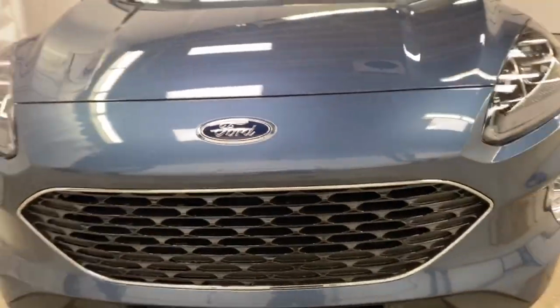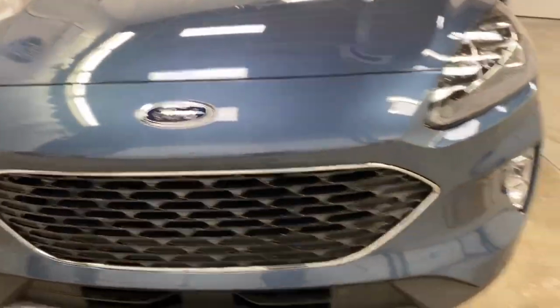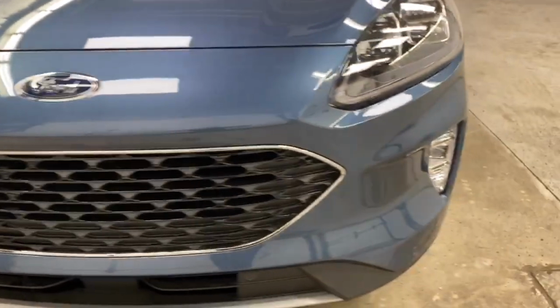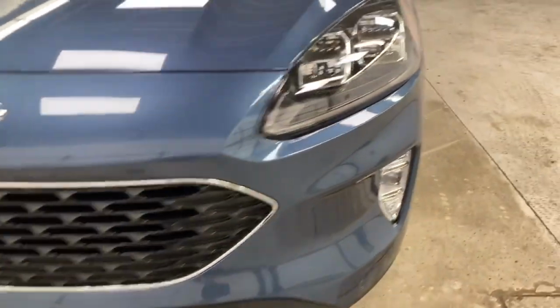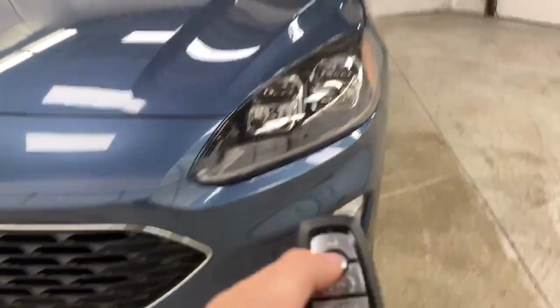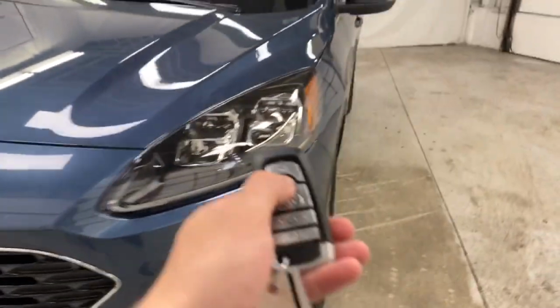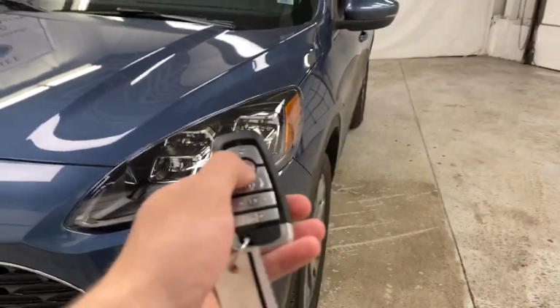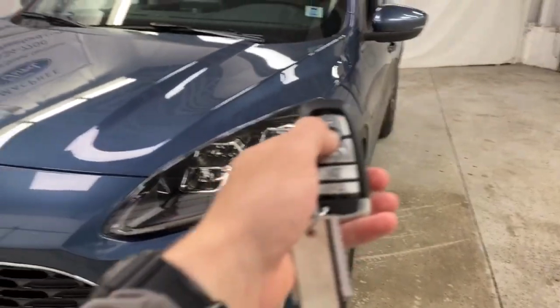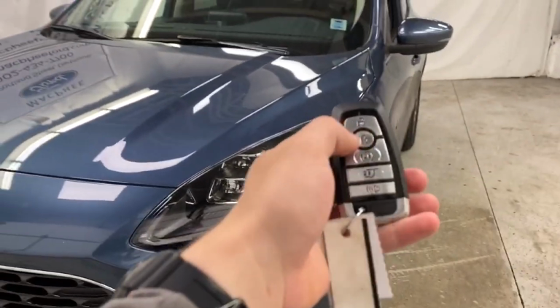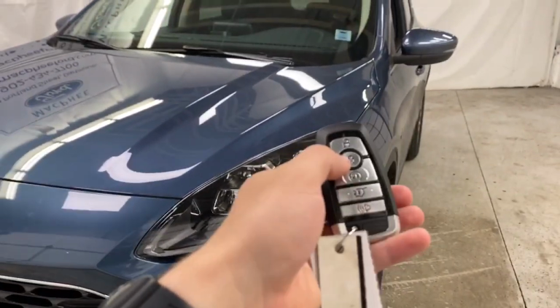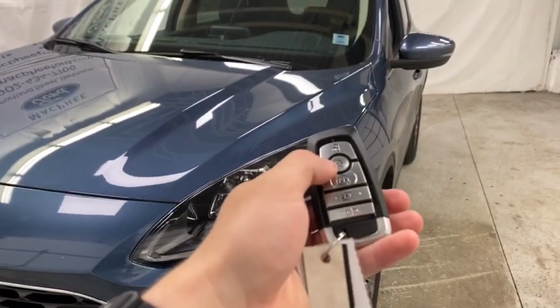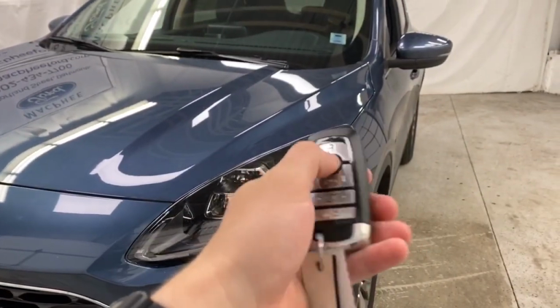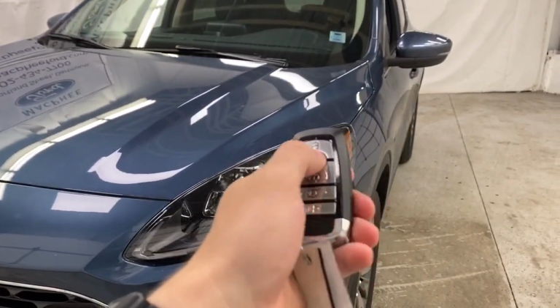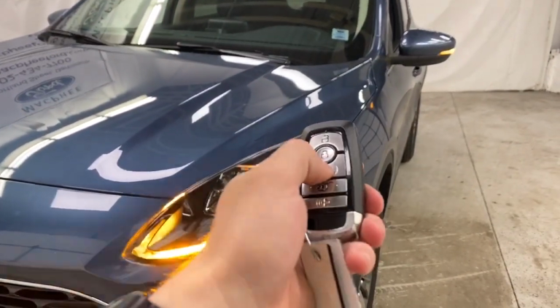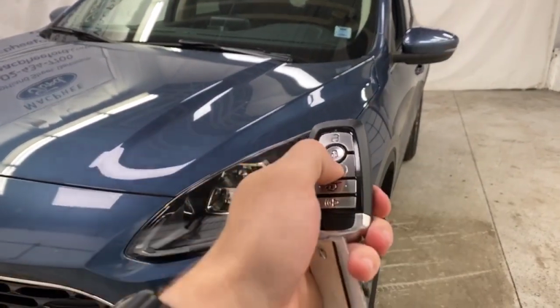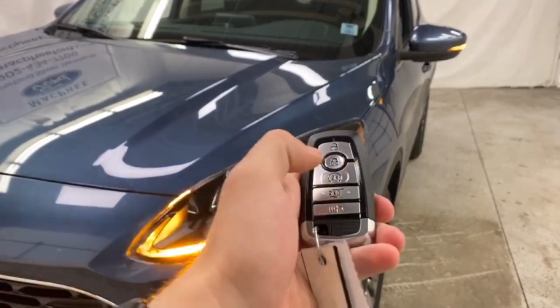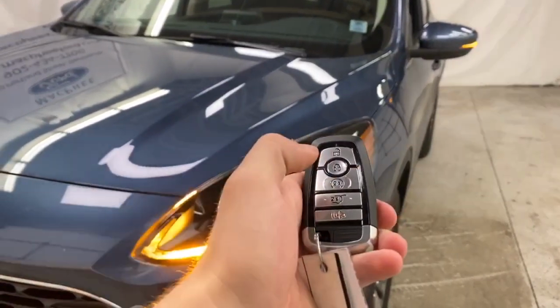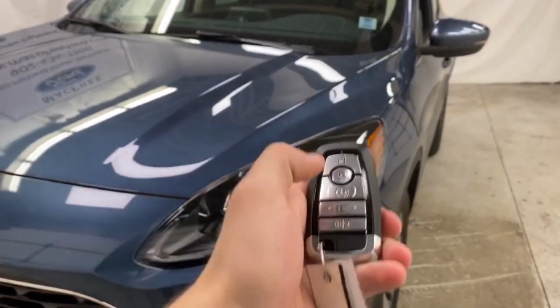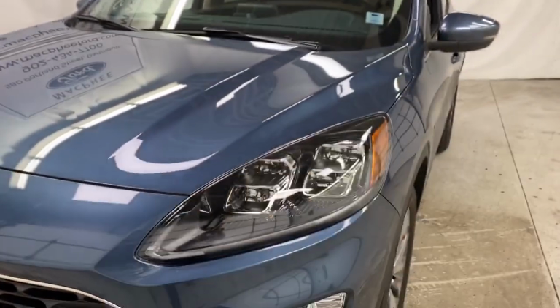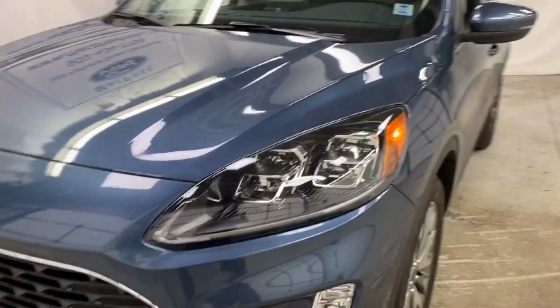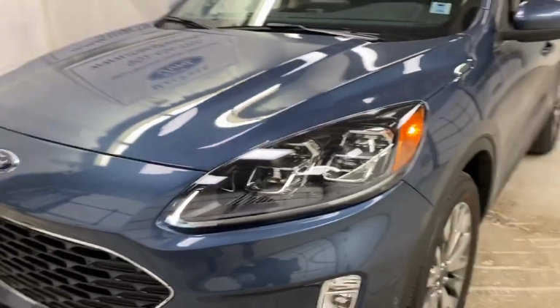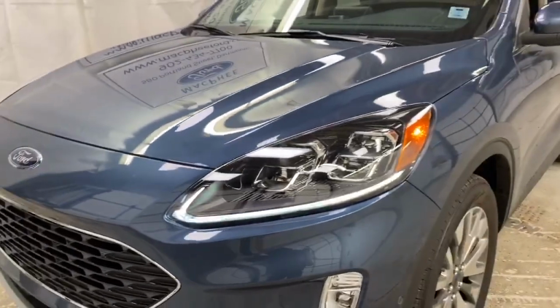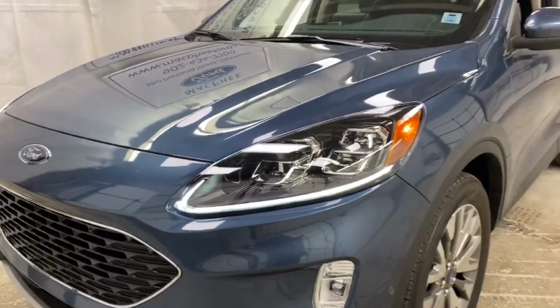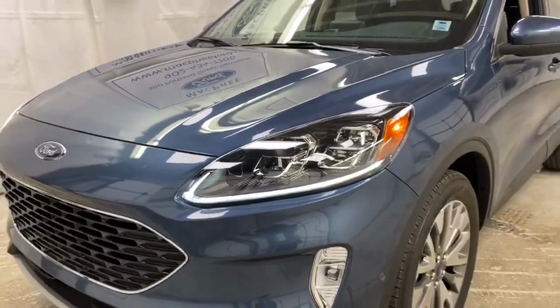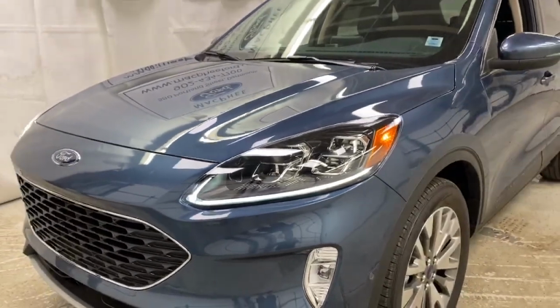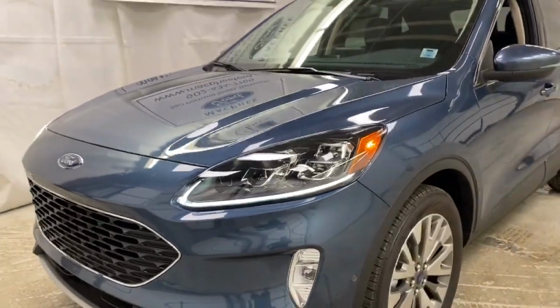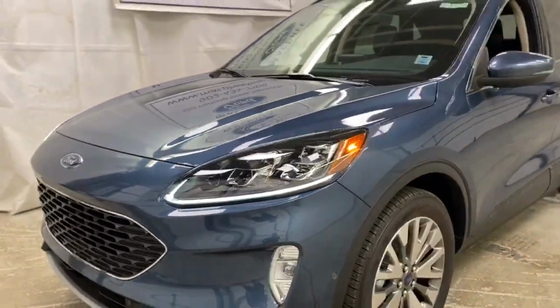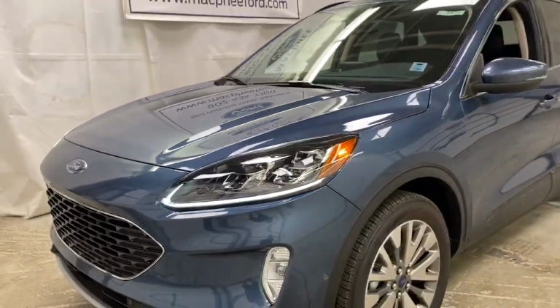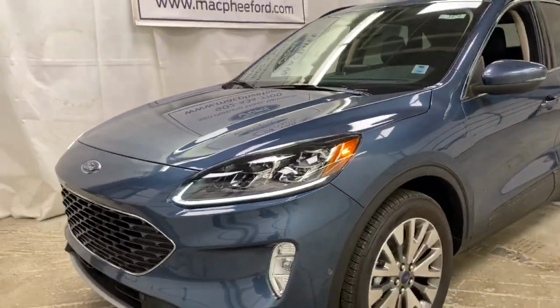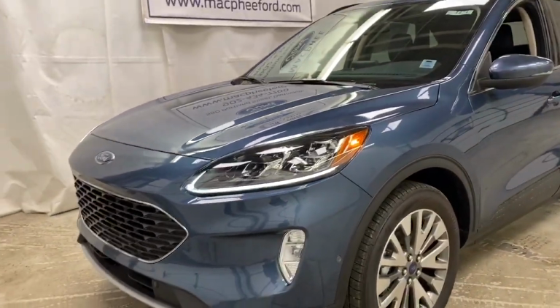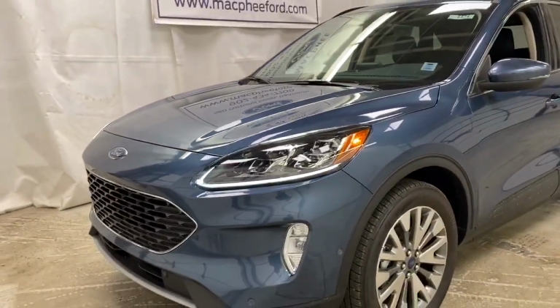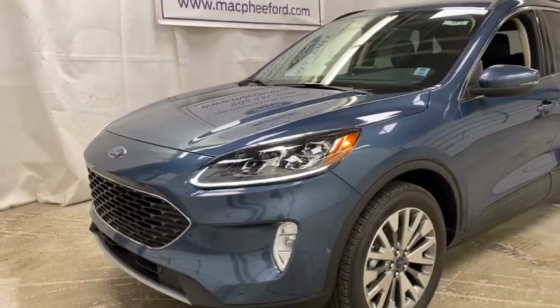This Escape also has remote start. Just press this button on the key fob and it starts right up for you. That's how quiet the hybrid is — you can't even hear it.